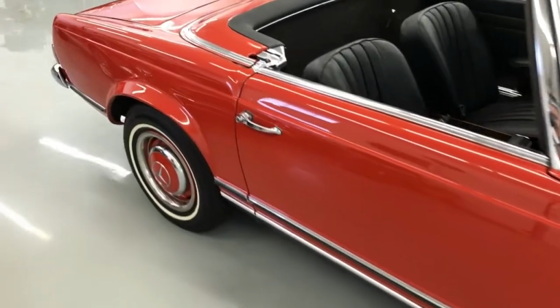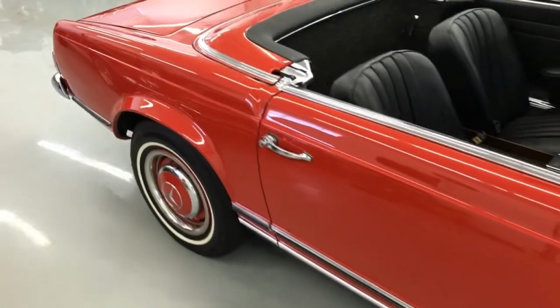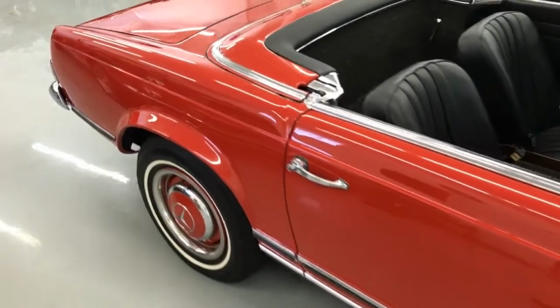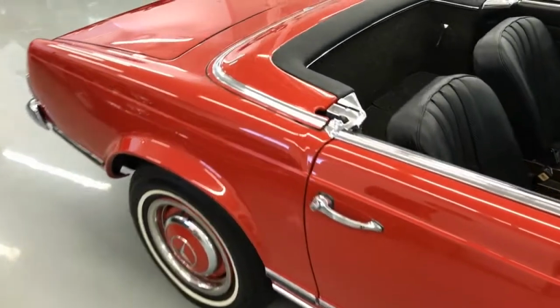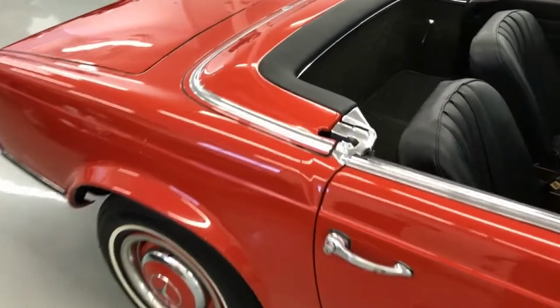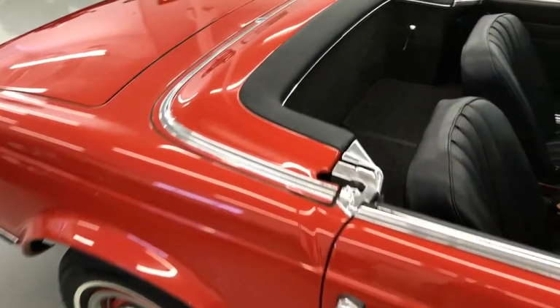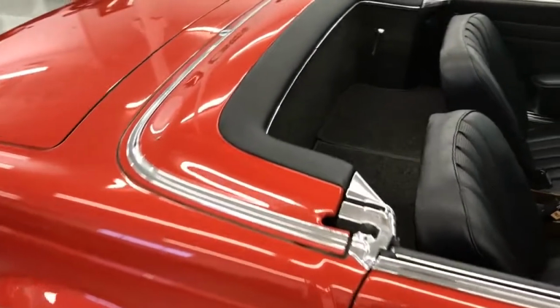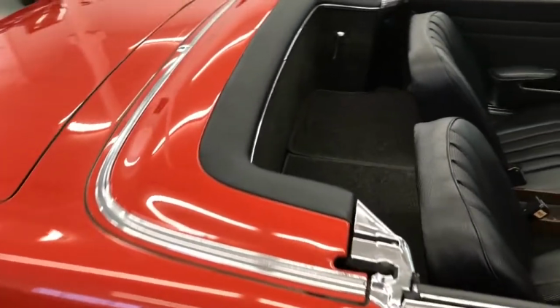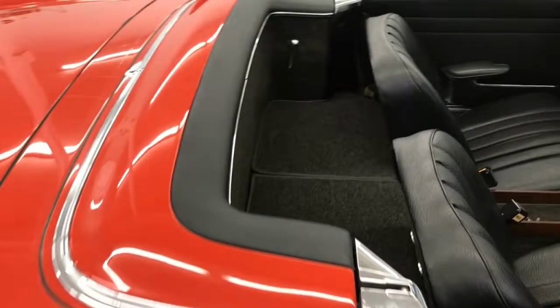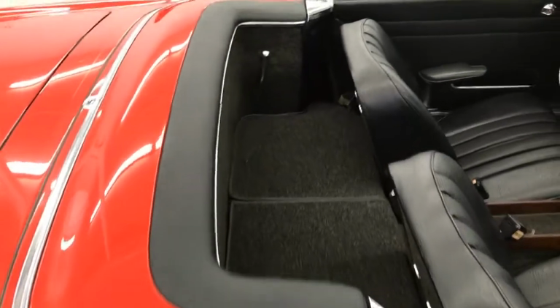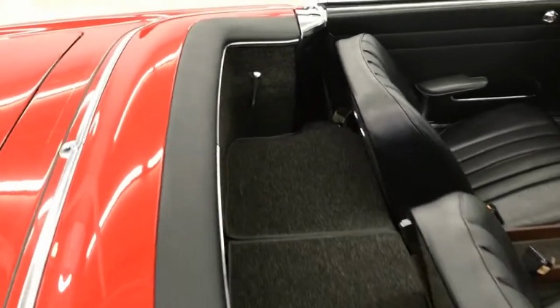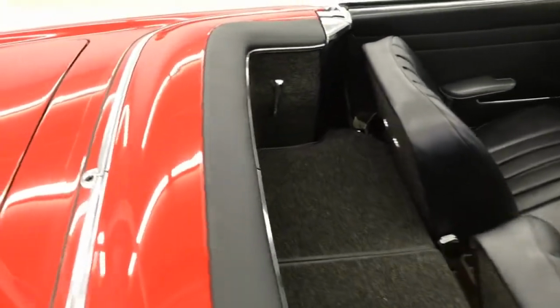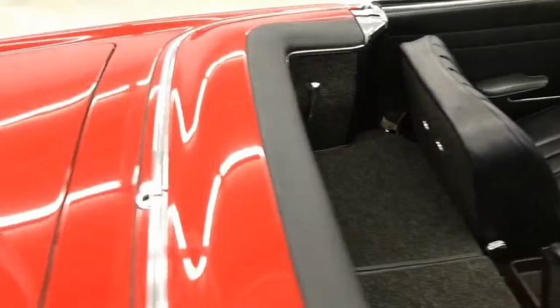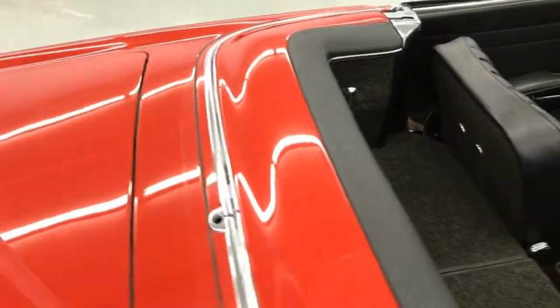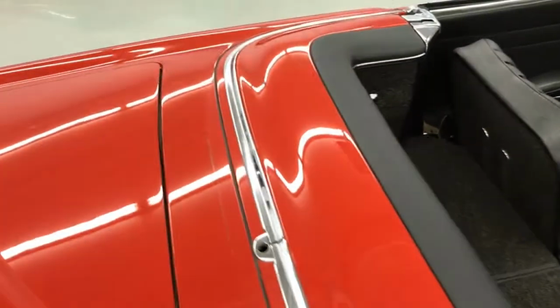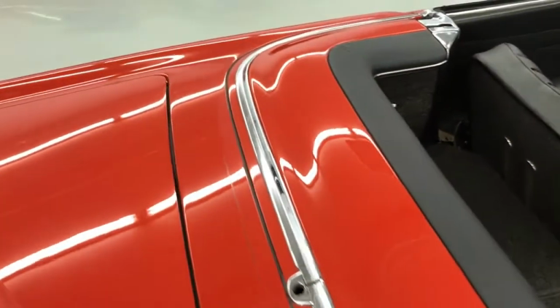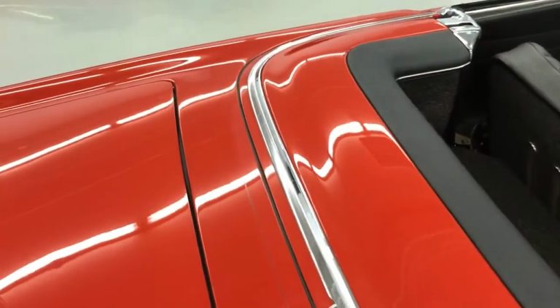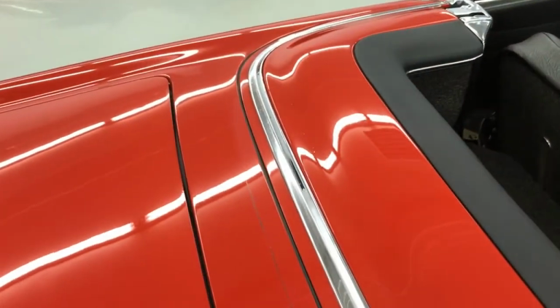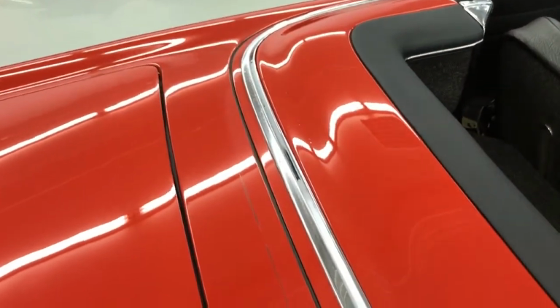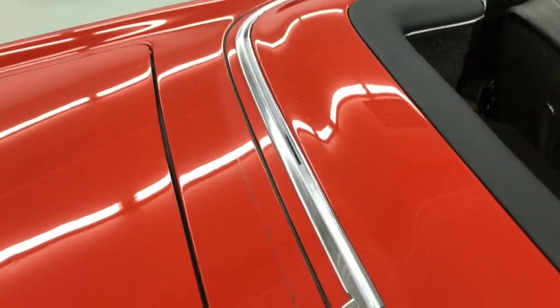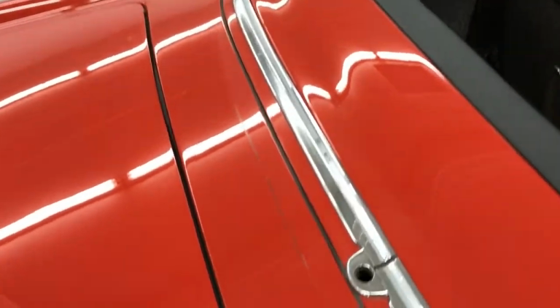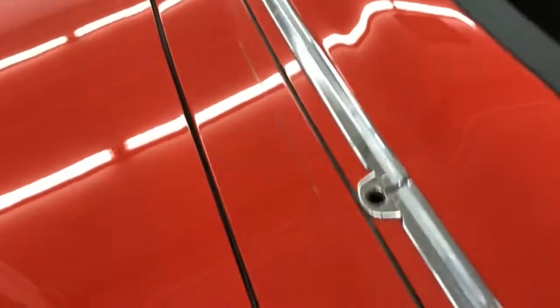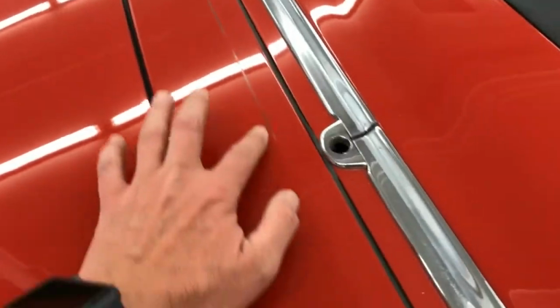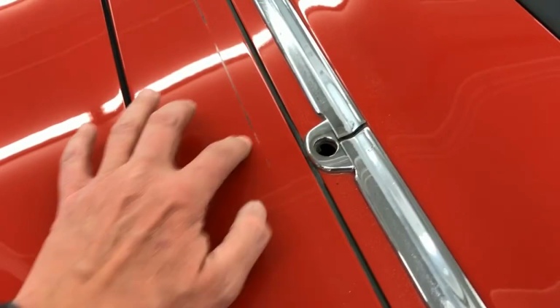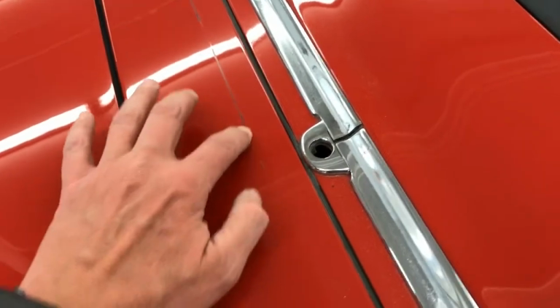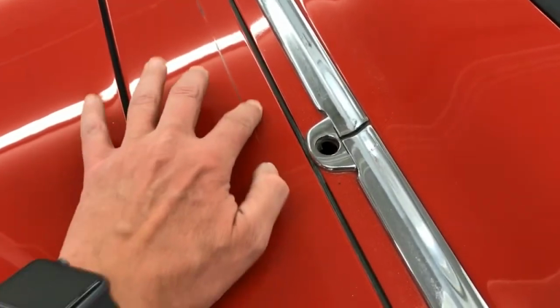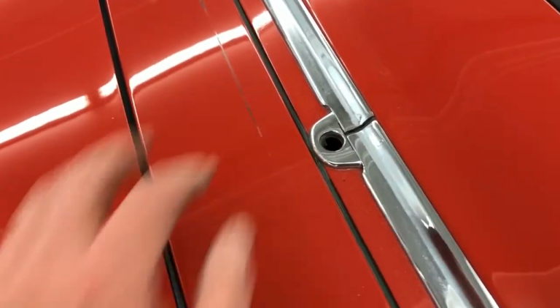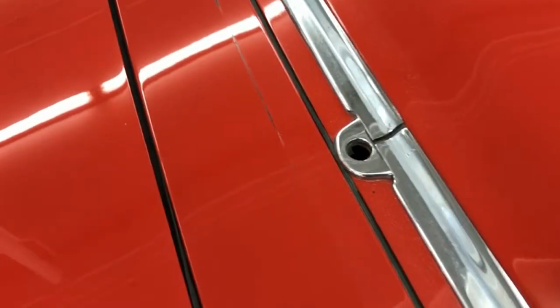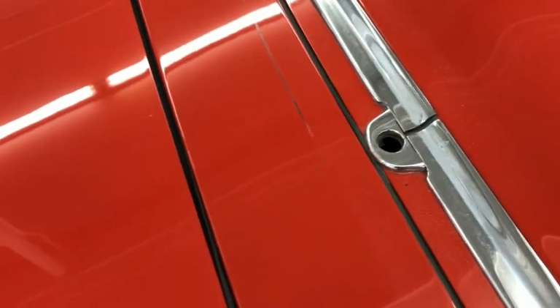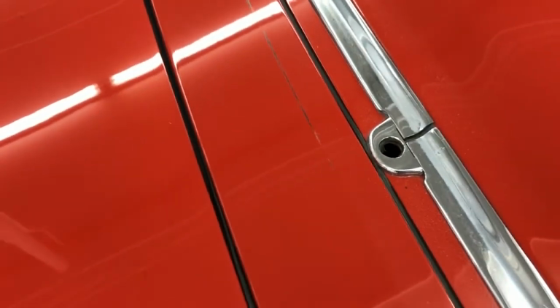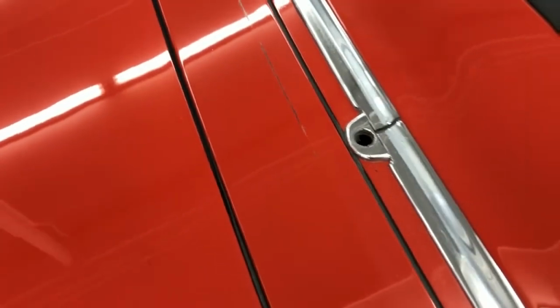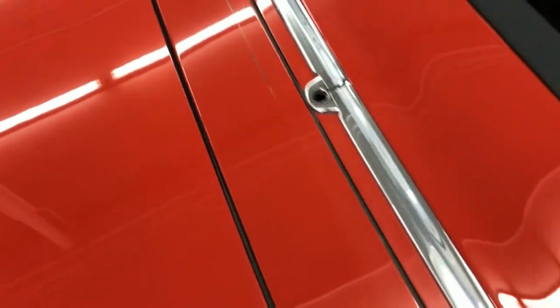Now we have the hard top off. You can see it's in very nice shape. A little bit of wear there, but not too bad.